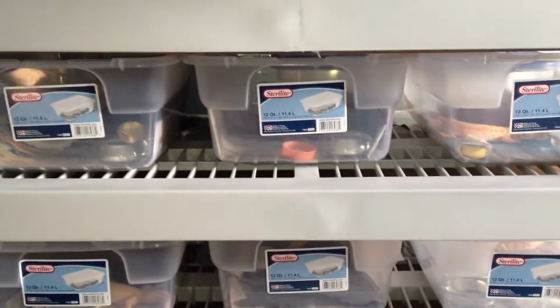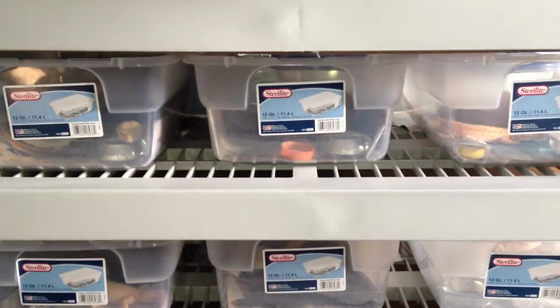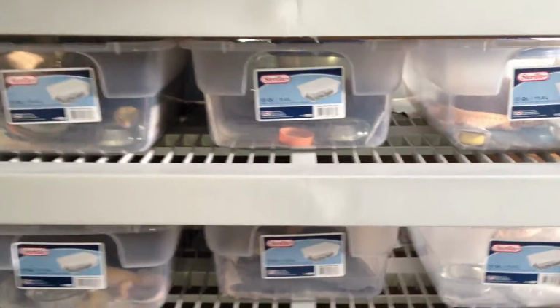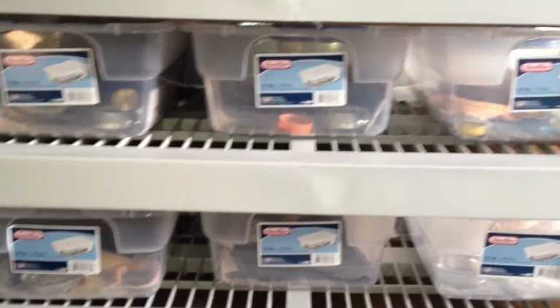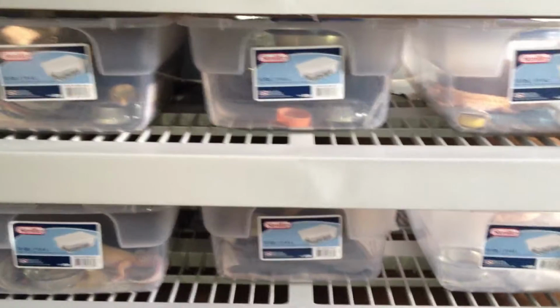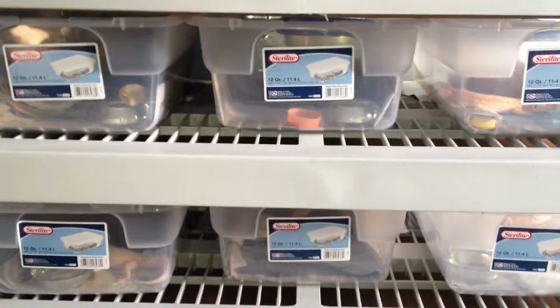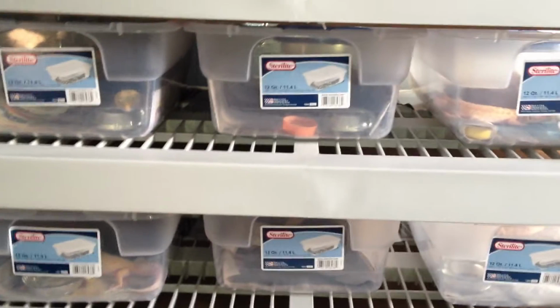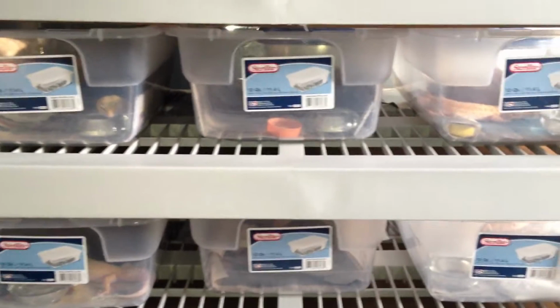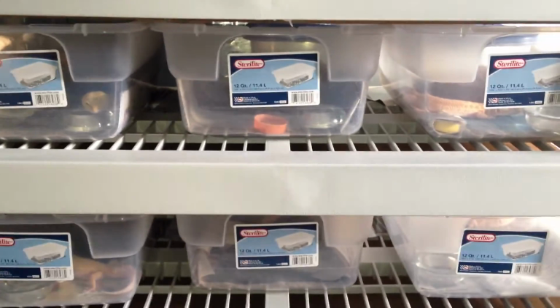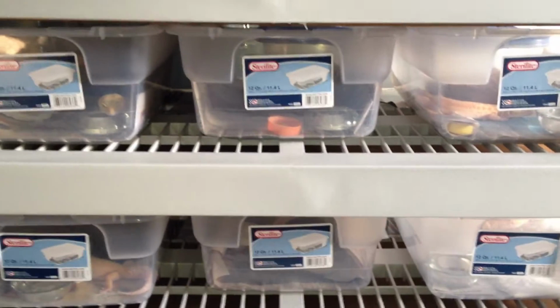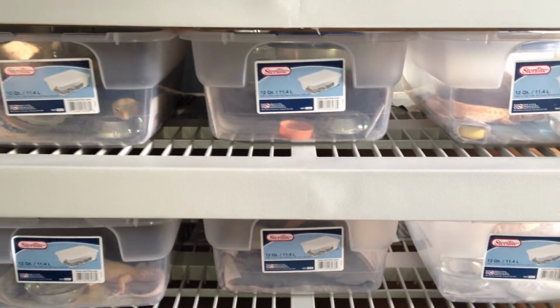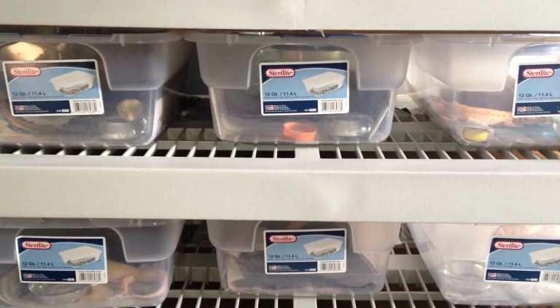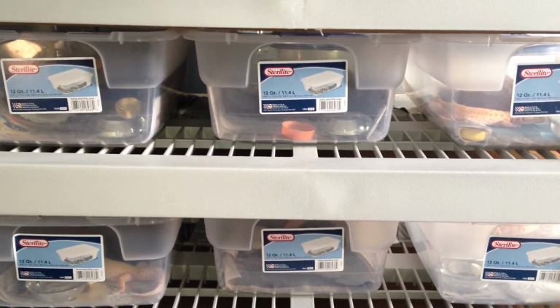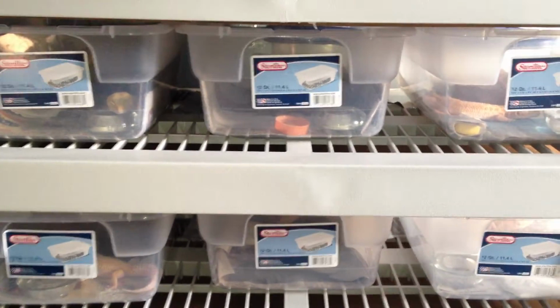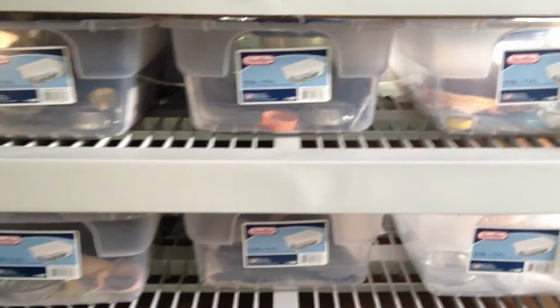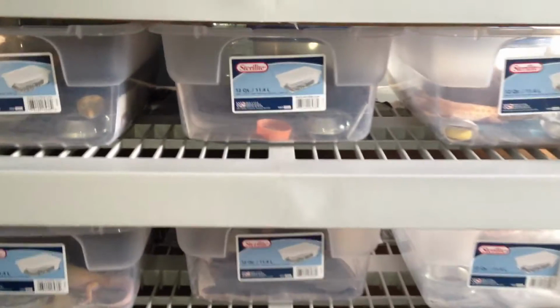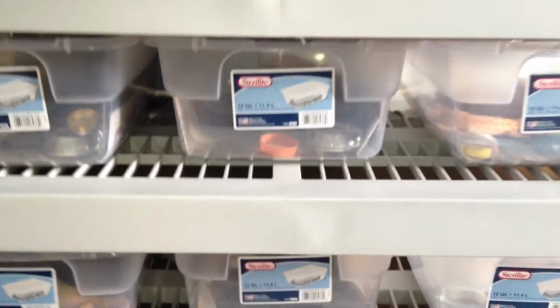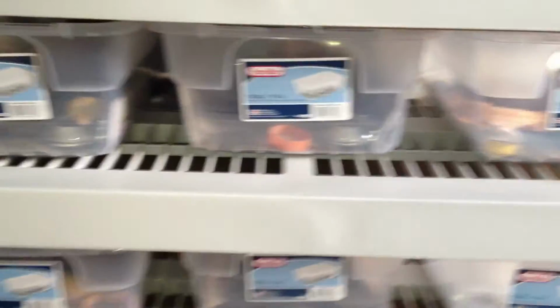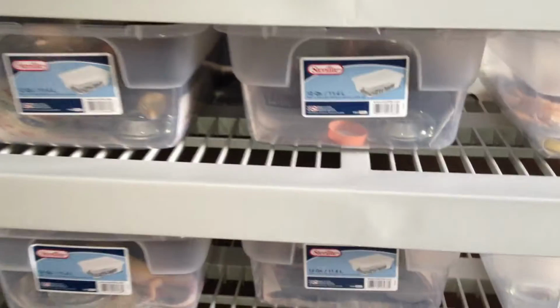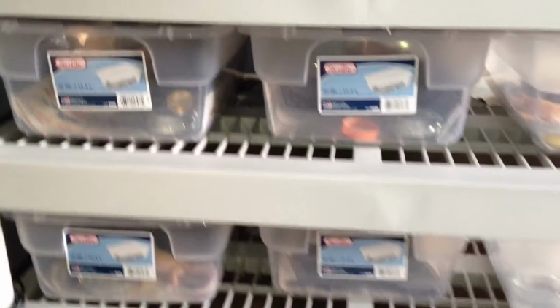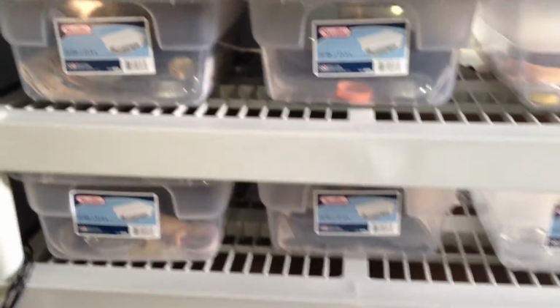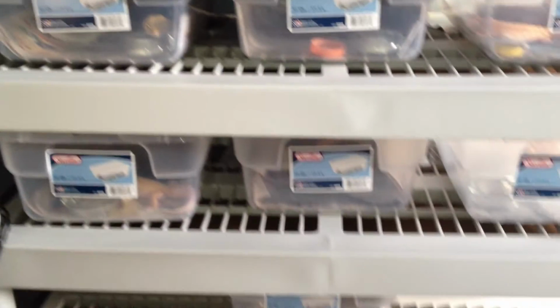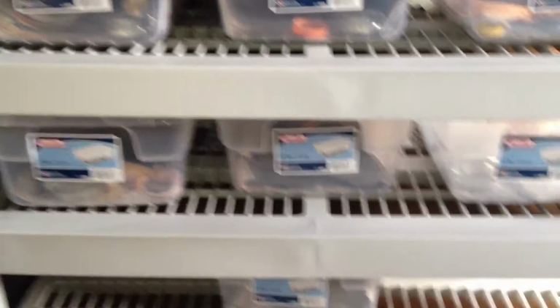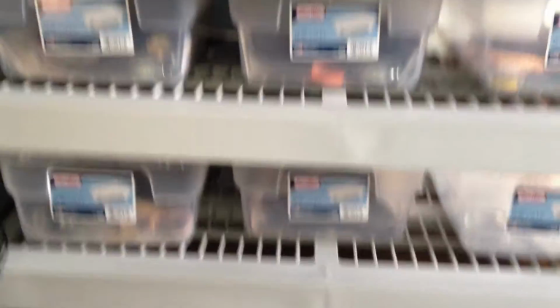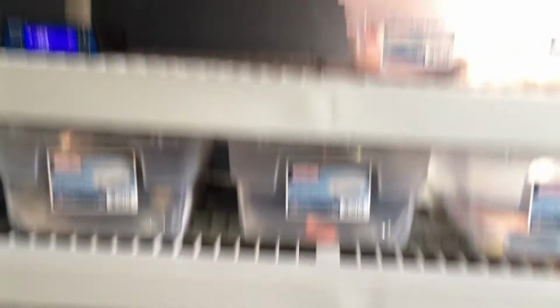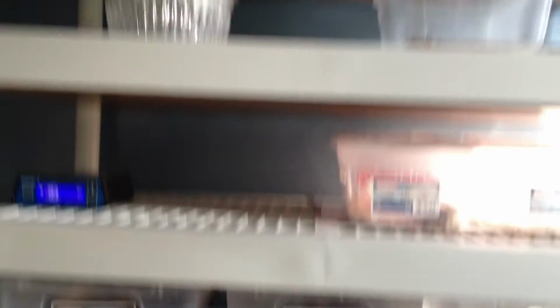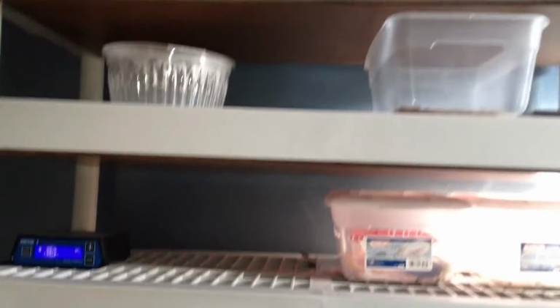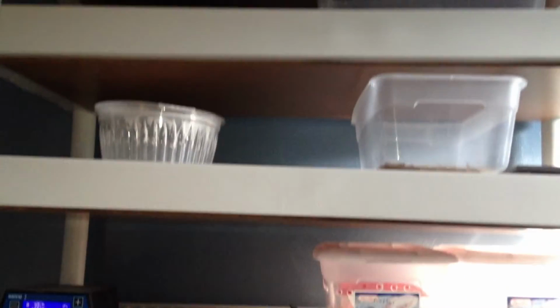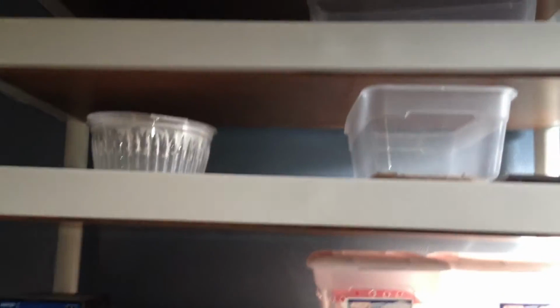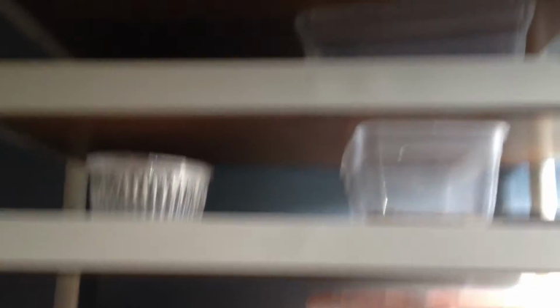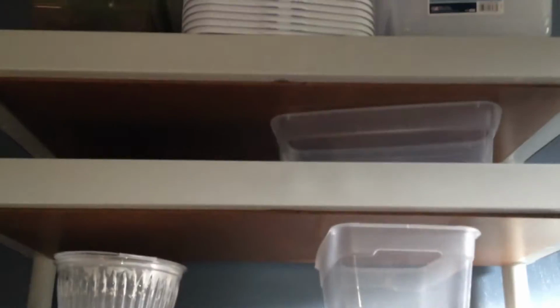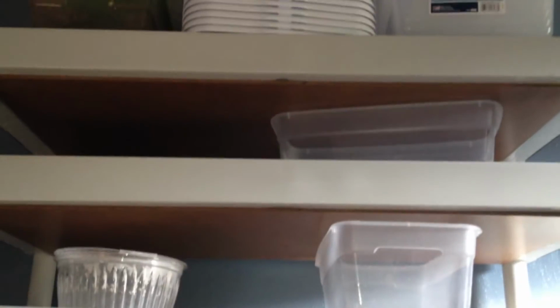It holds 18 adult tubs and 8 hatchling tubs. I could theoretically fill up the whole thing with hatchlings, but the max it can hold is 18, and then I have two shelves at the top that are for hatchling tubs.